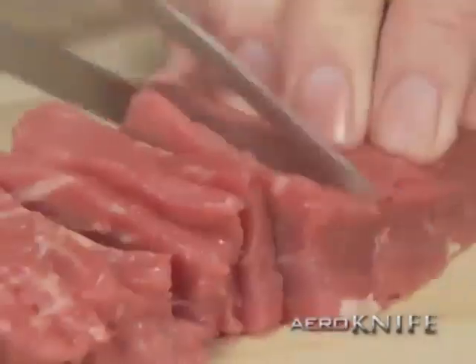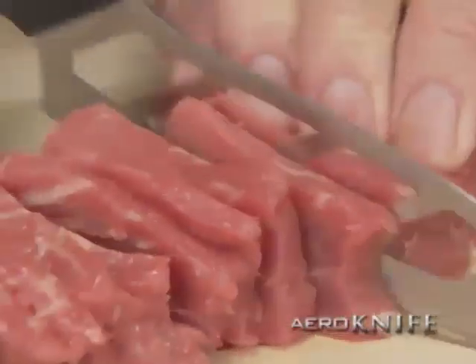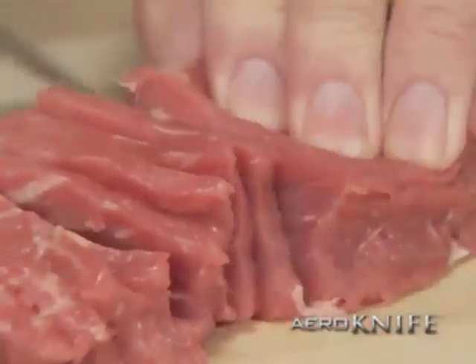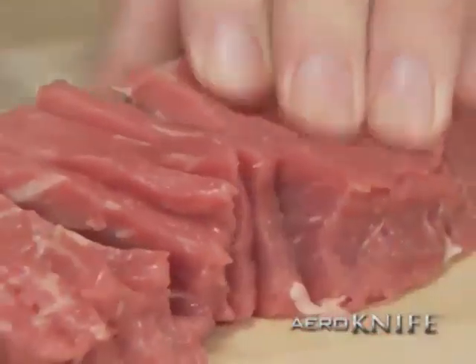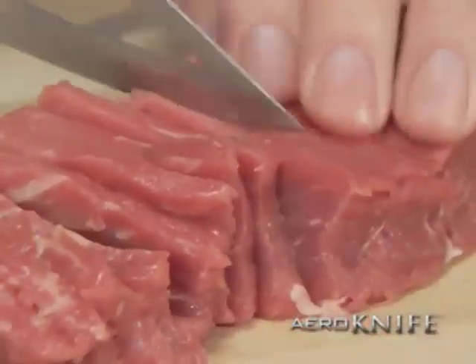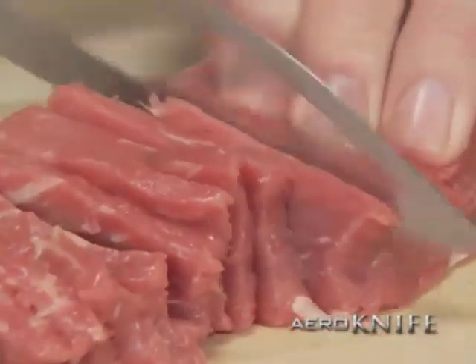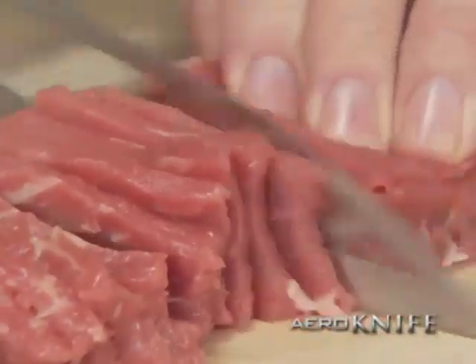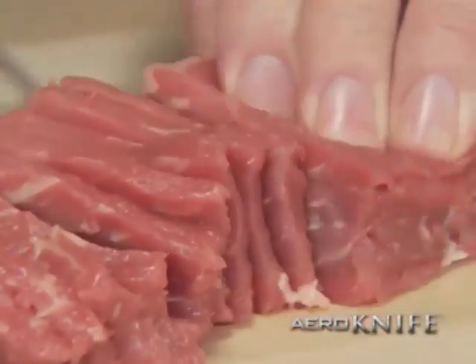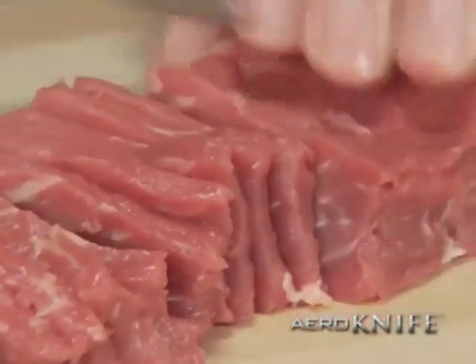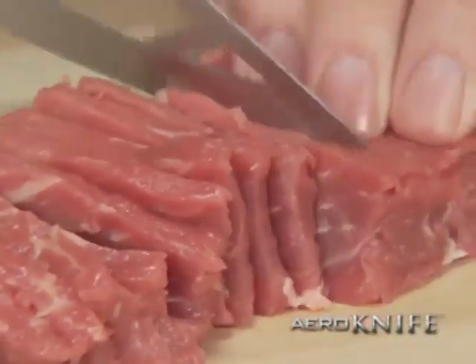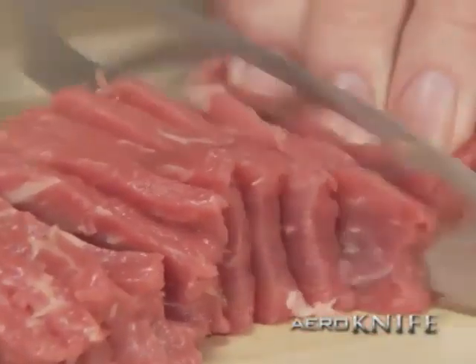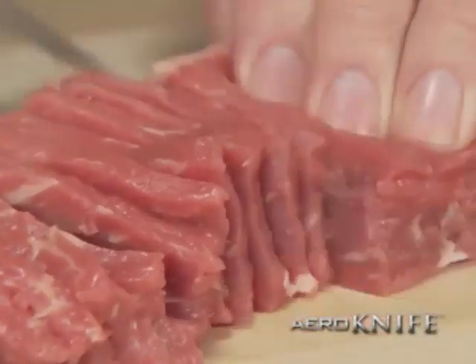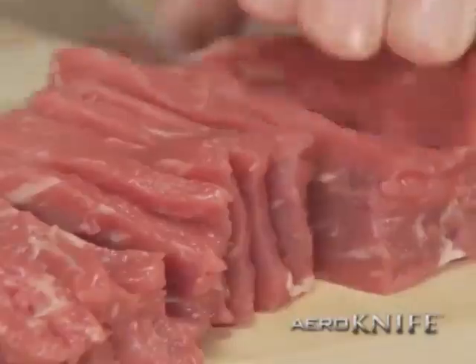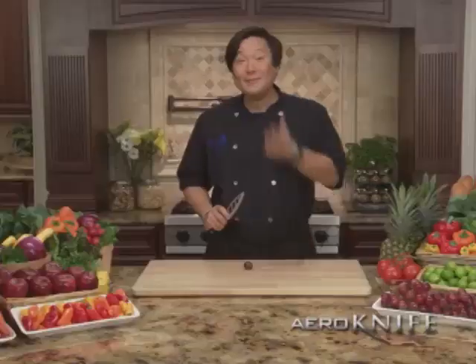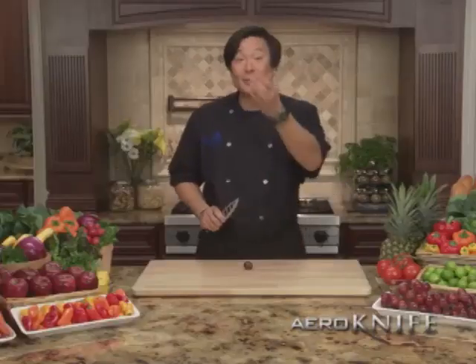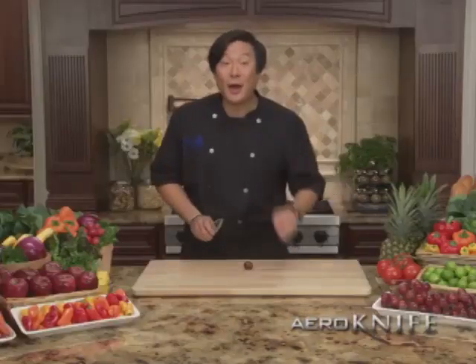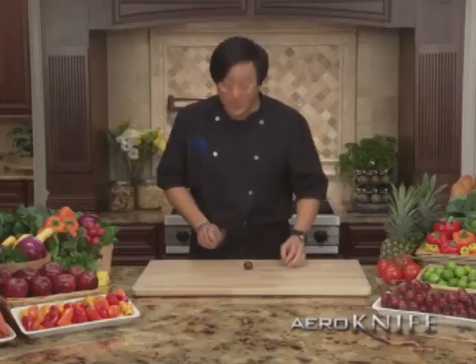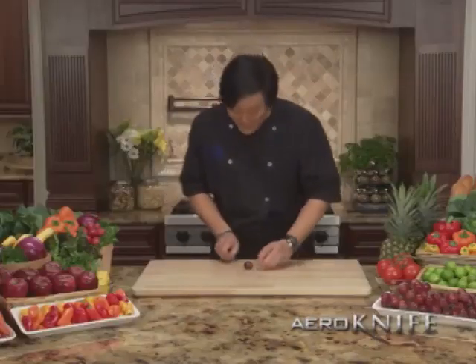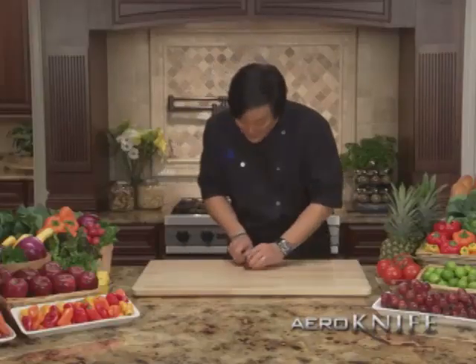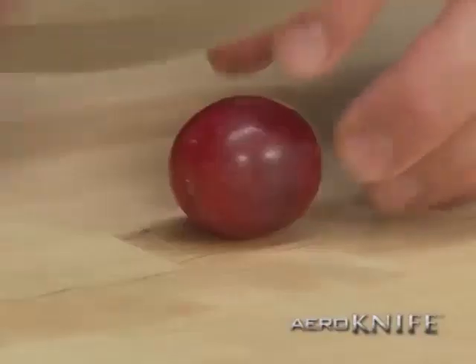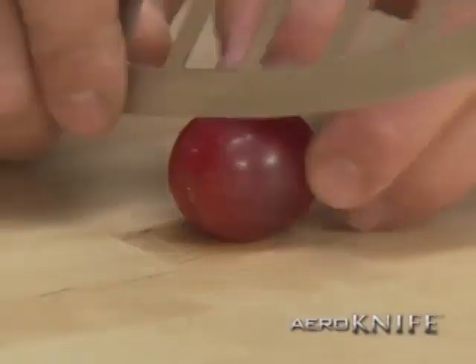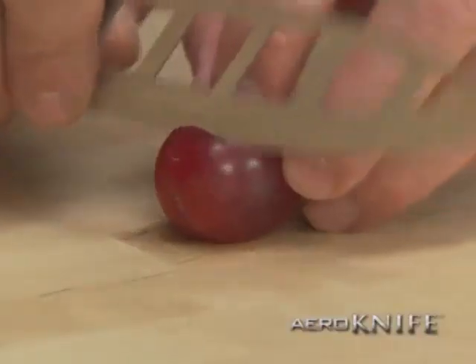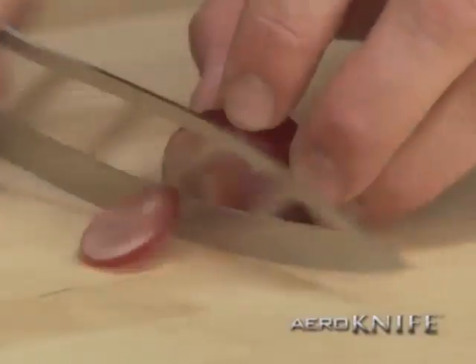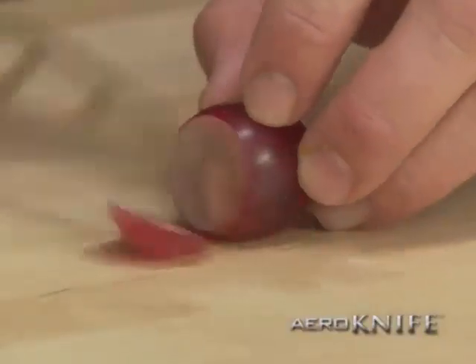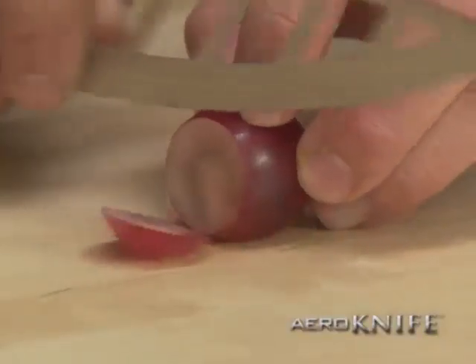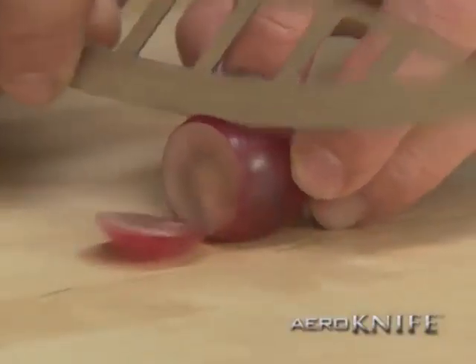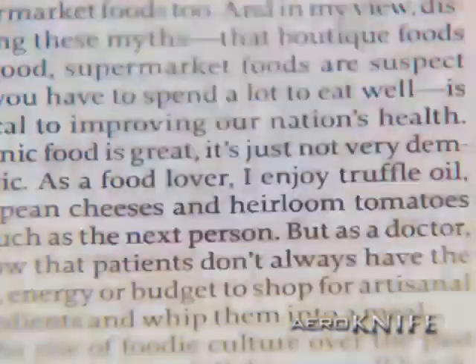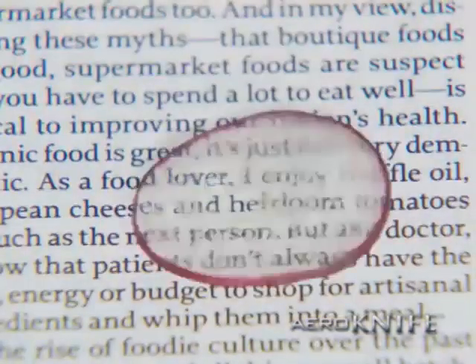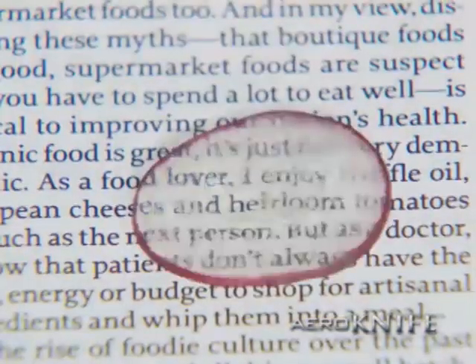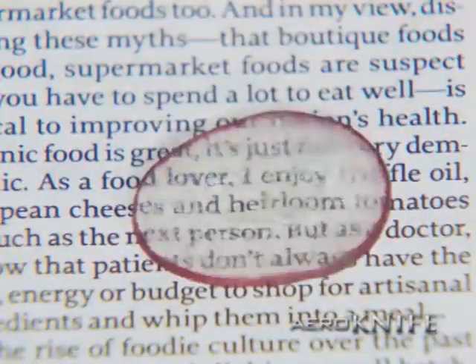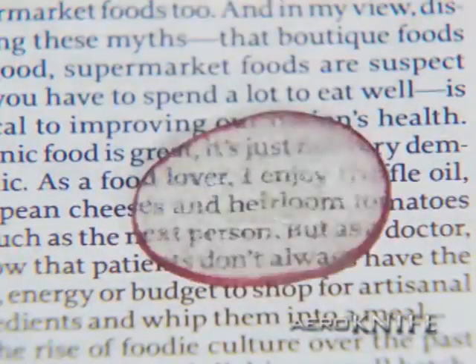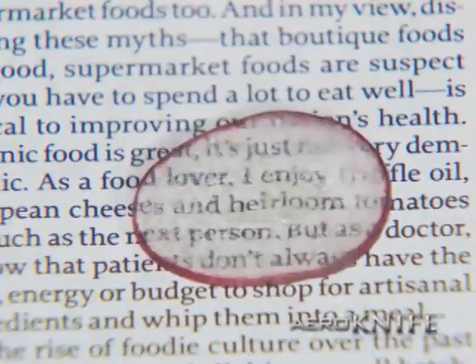It's even tough enough to cleanly cut this New York strip without sticking. You've got to try to believe it. The slice is so thin, you can even read a newspaper through them.